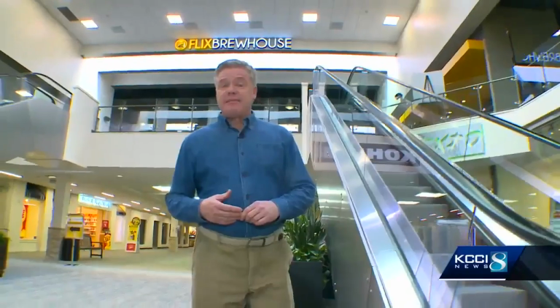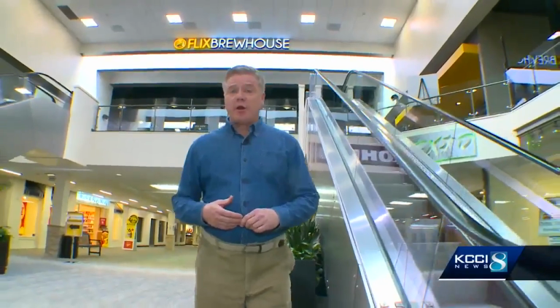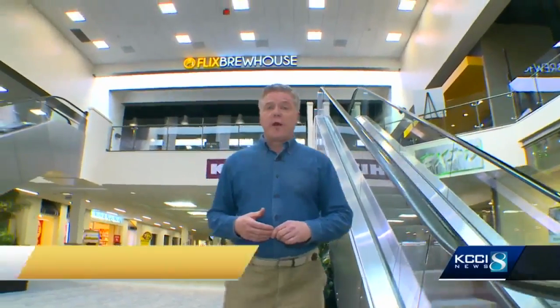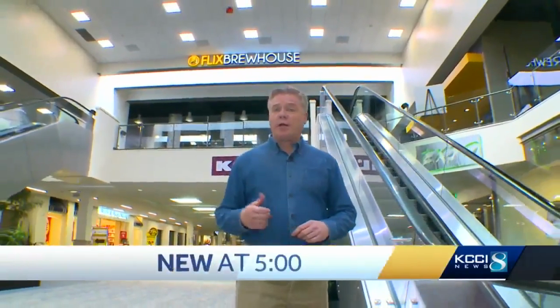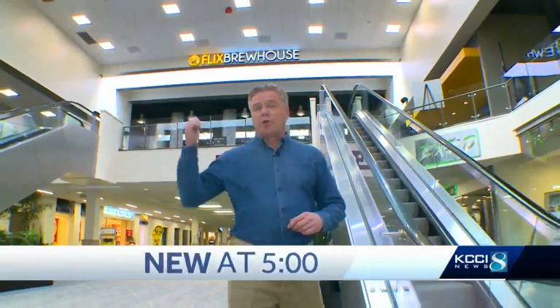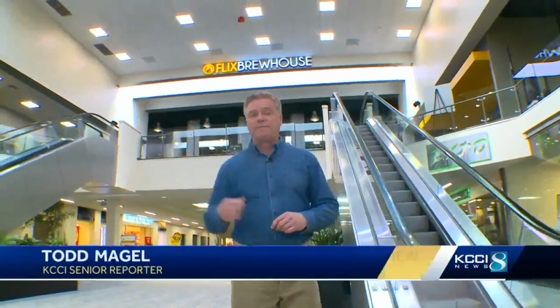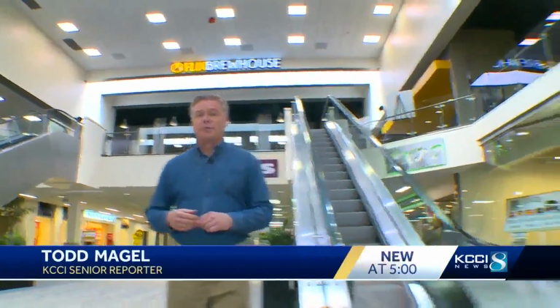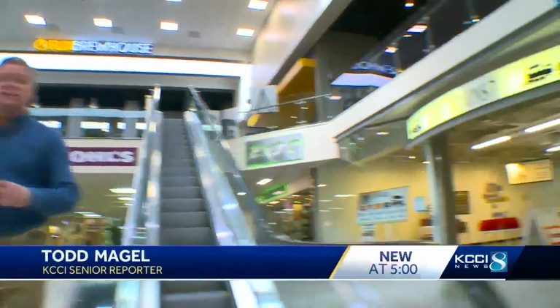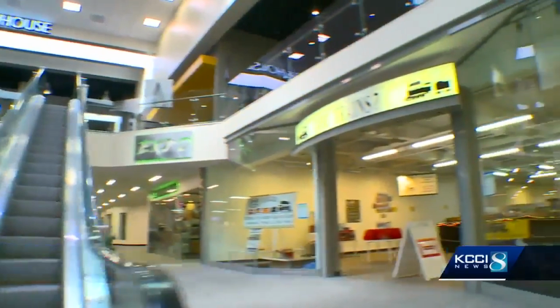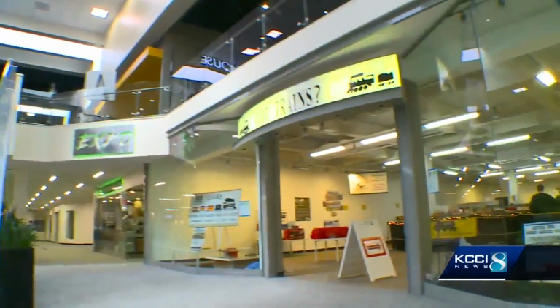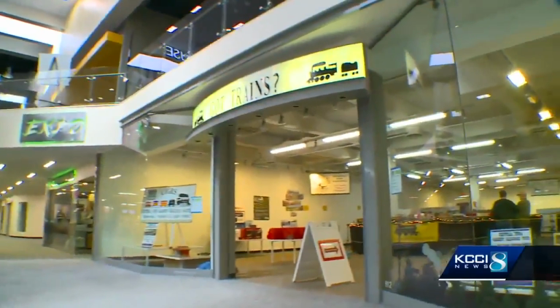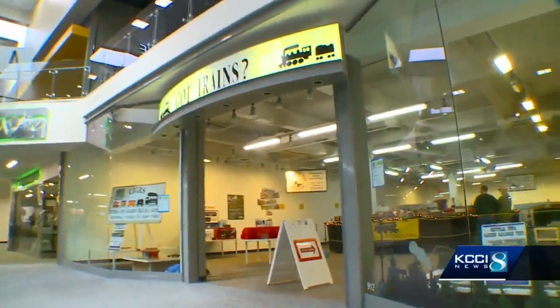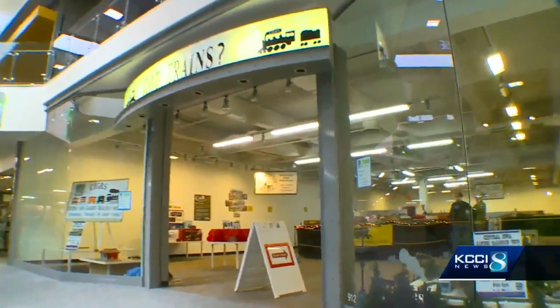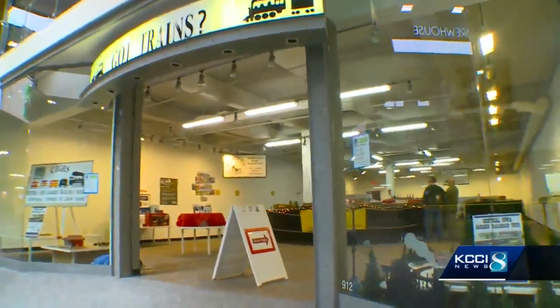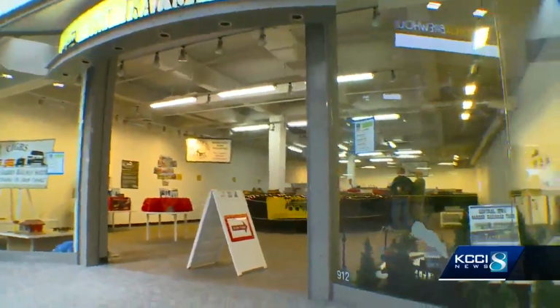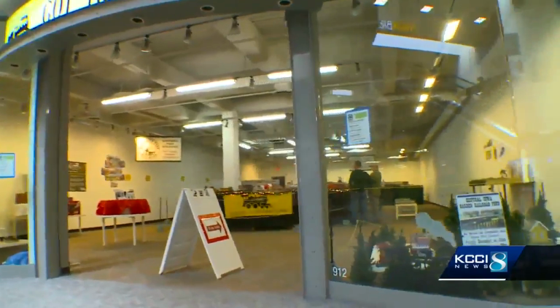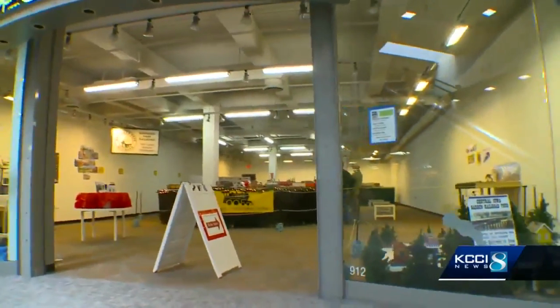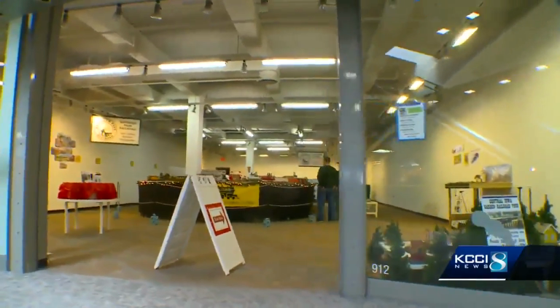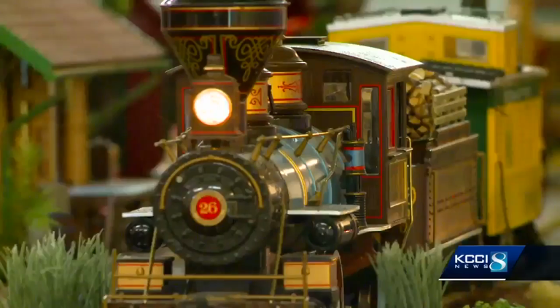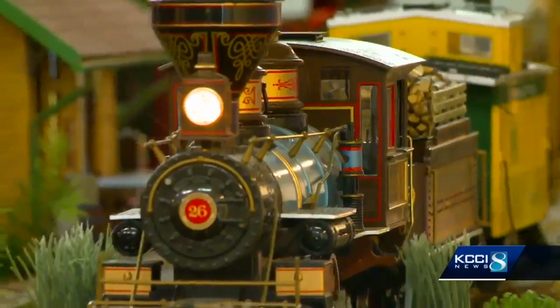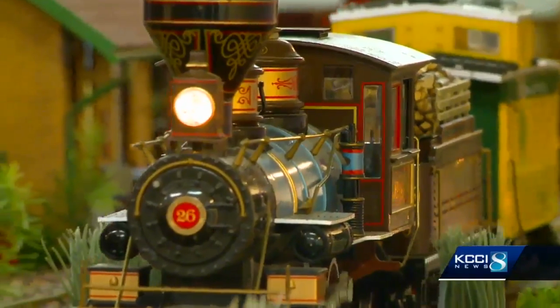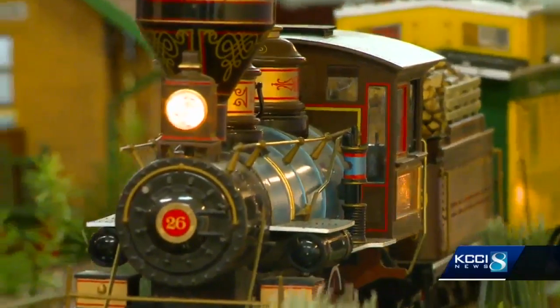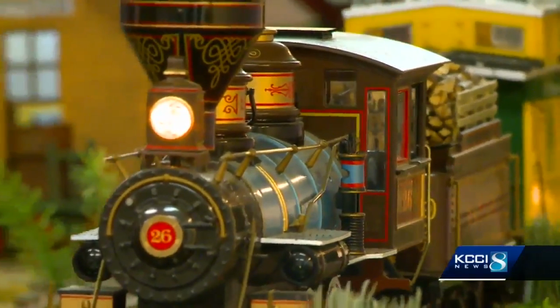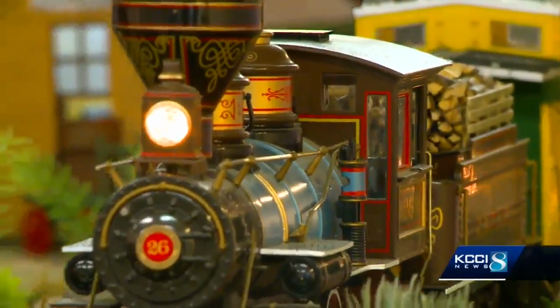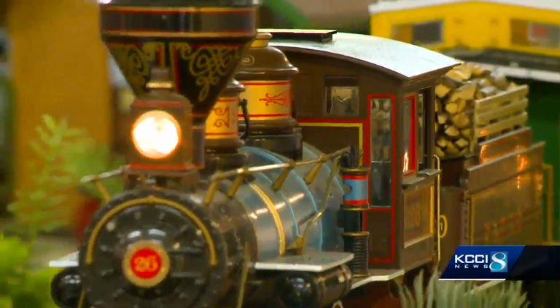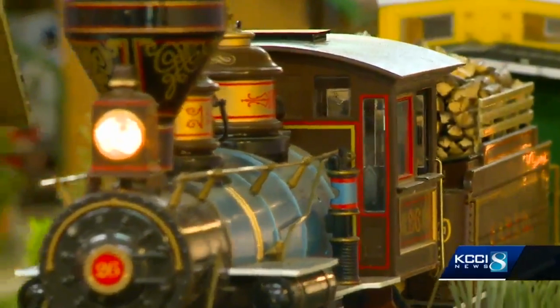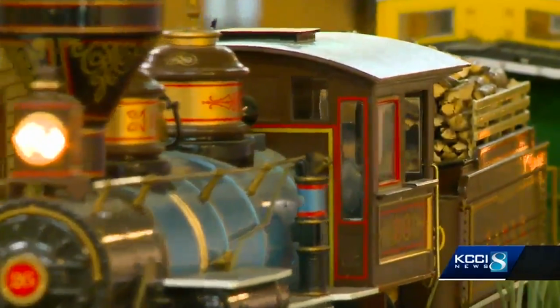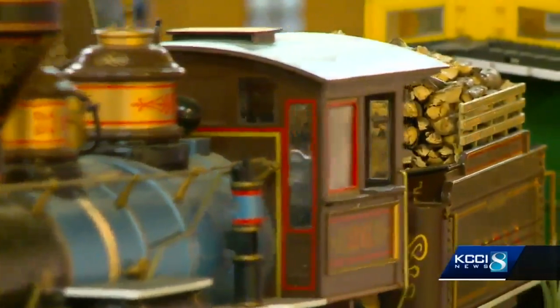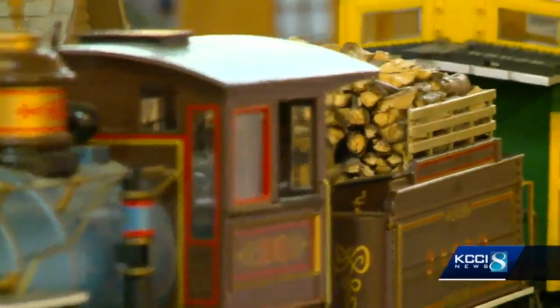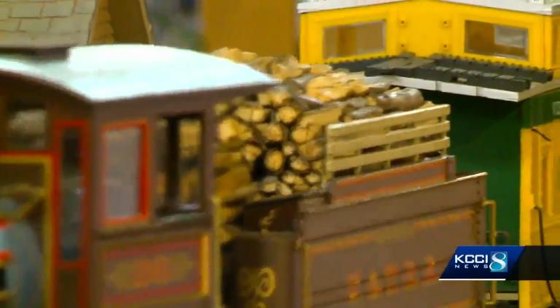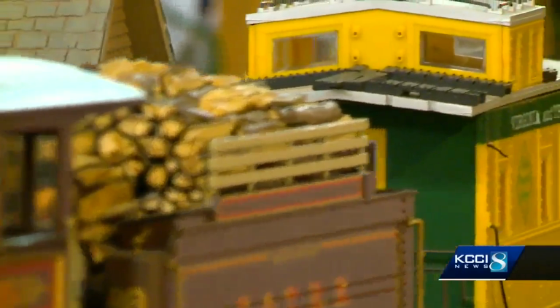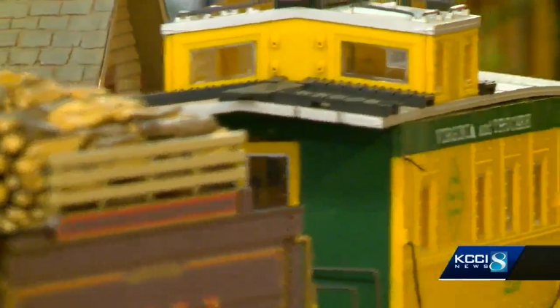Next time you're here at Merle Hay Mall and on your way to Flick's Brewhouse, you might want to make a right-hand turn for some education and some fun. The trains are always on time here at Got Trains.